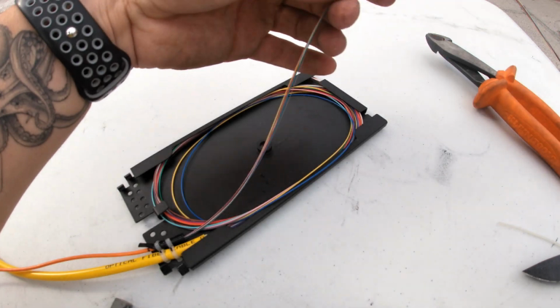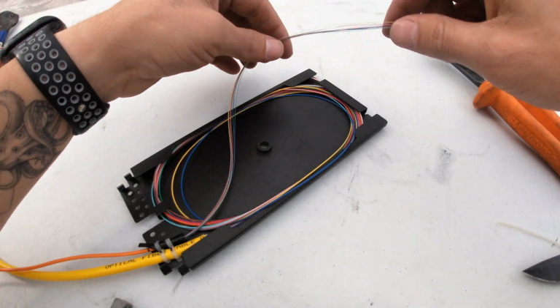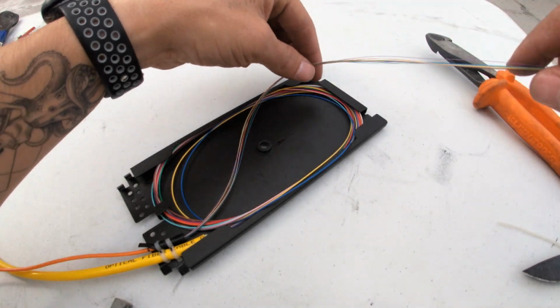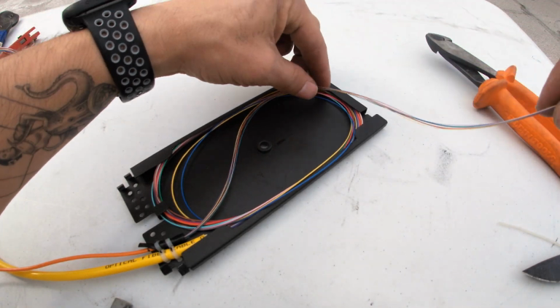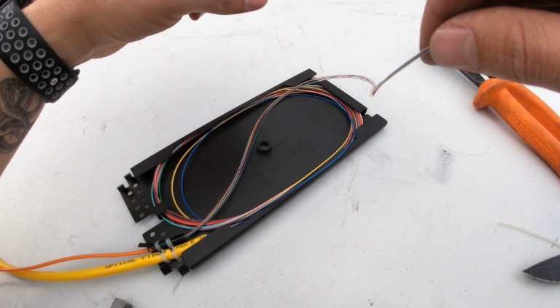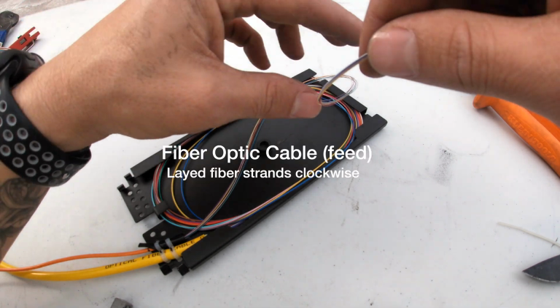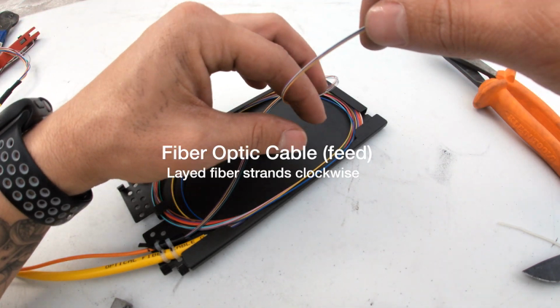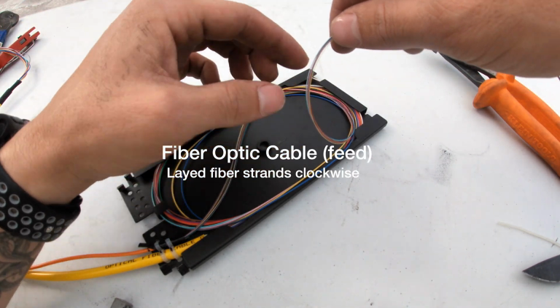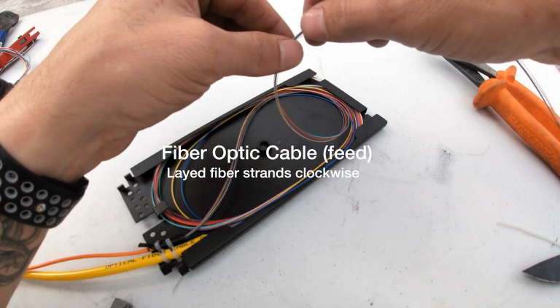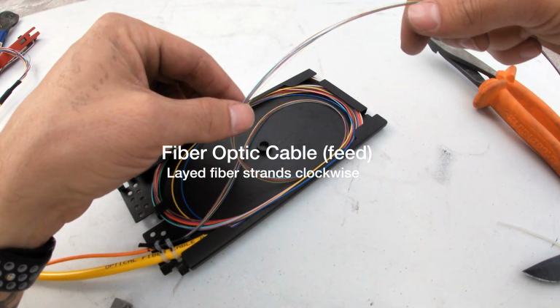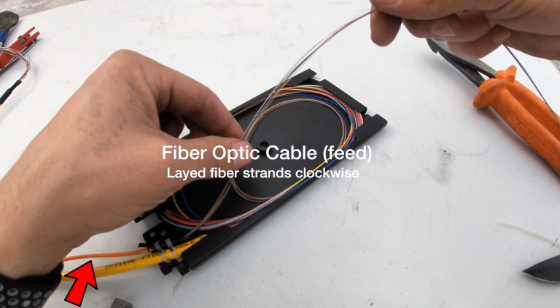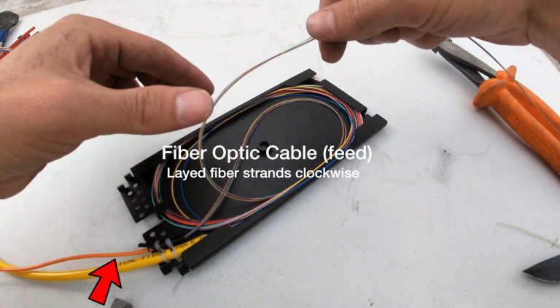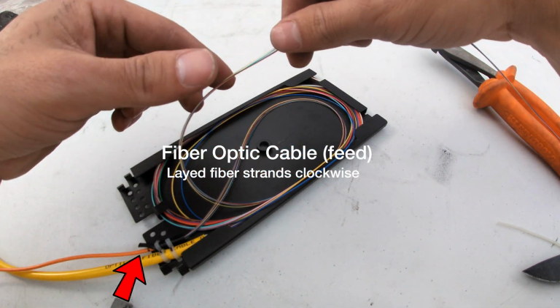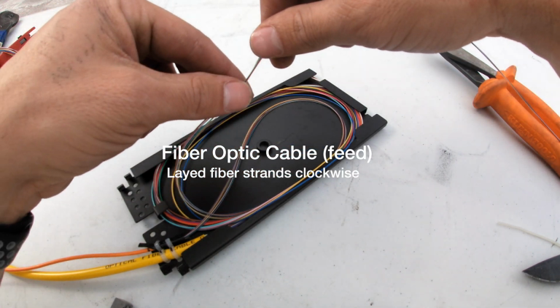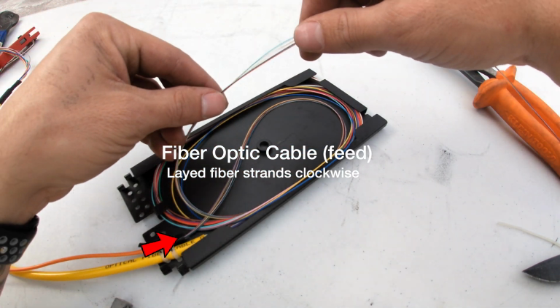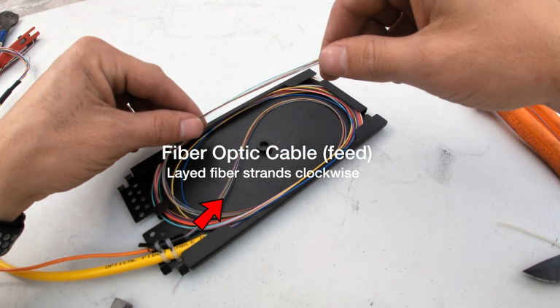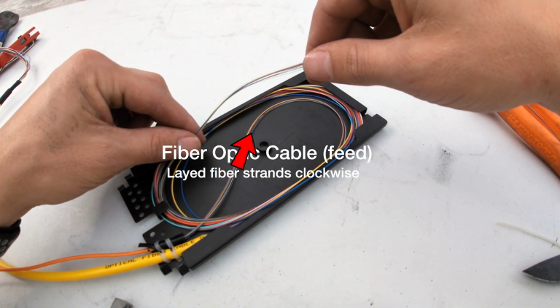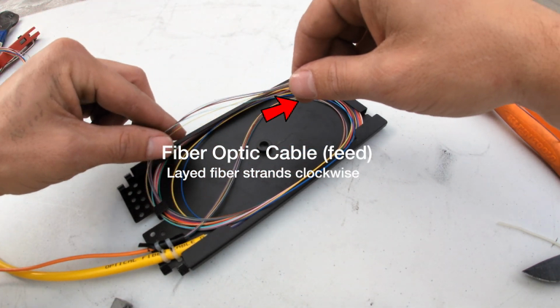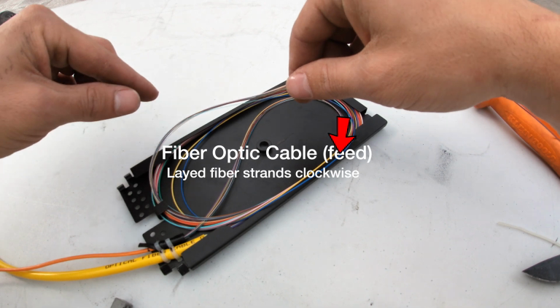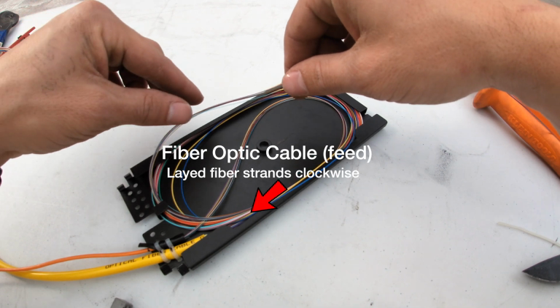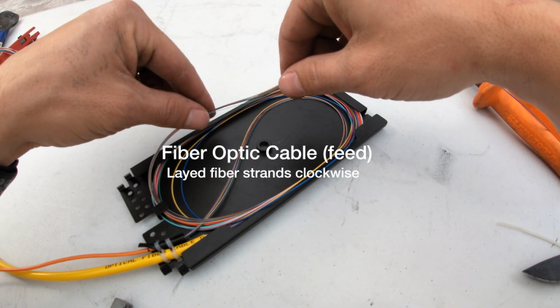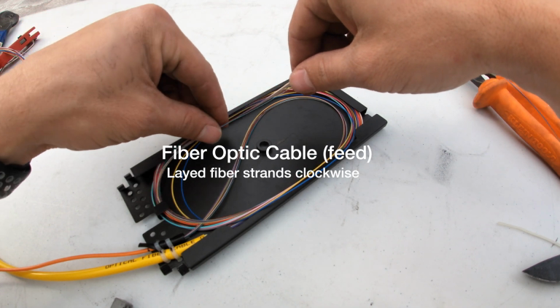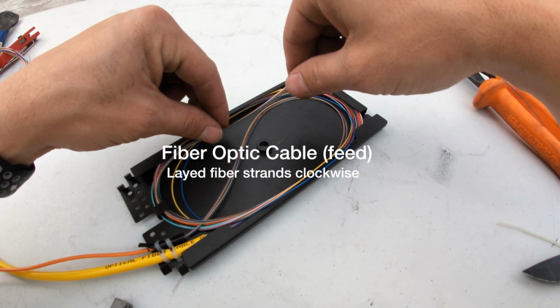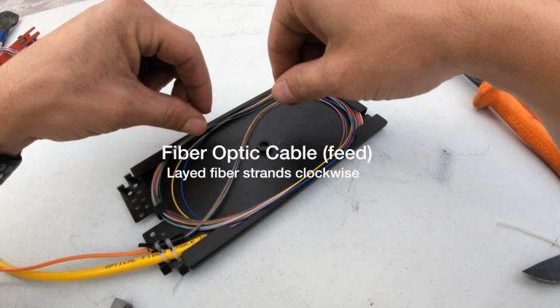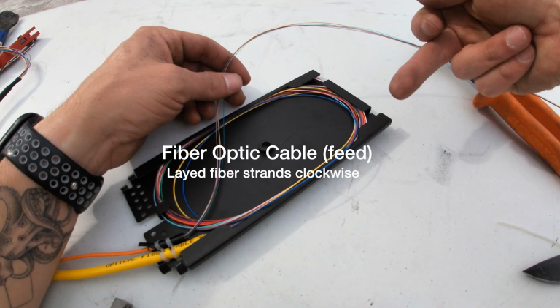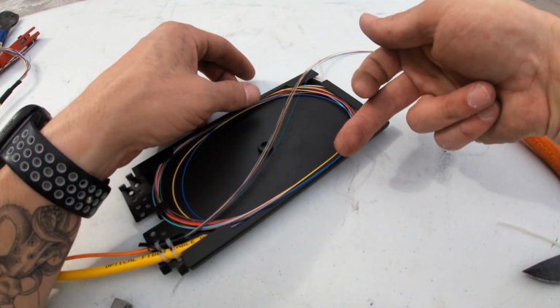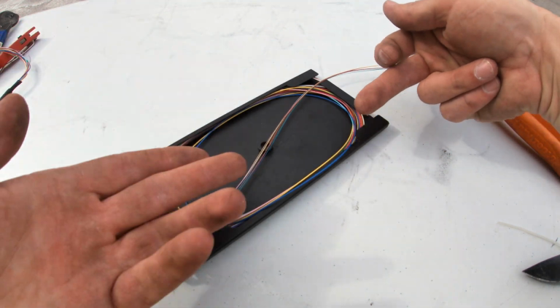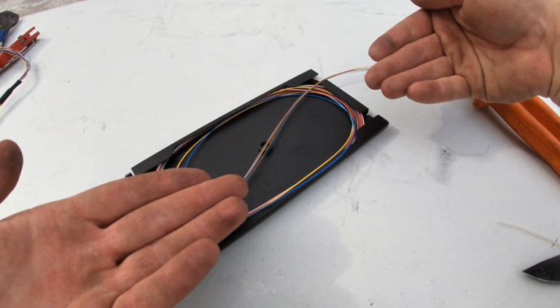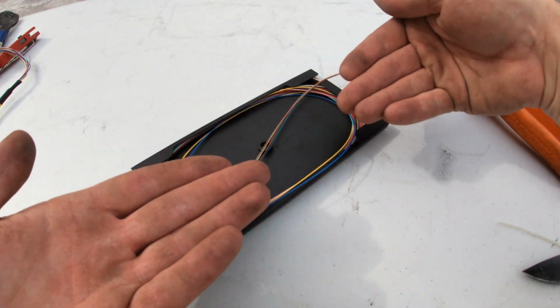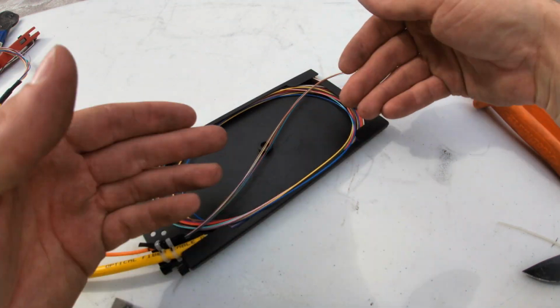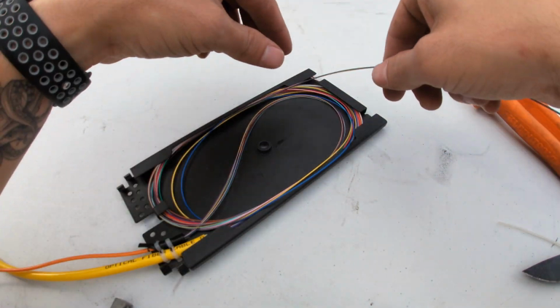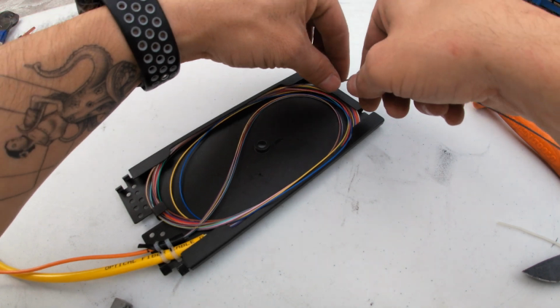Now we move to the other side of our fiber pigtail, which is the main feeder. I laid these strands clockwise, top to bottom, face to face with the color-coded pigtail strands.